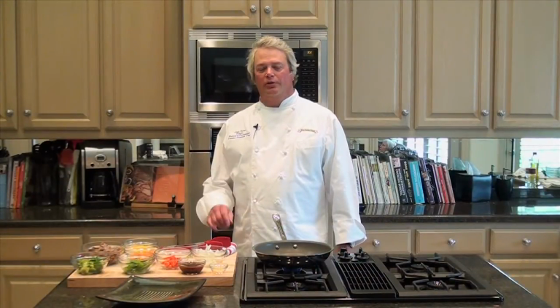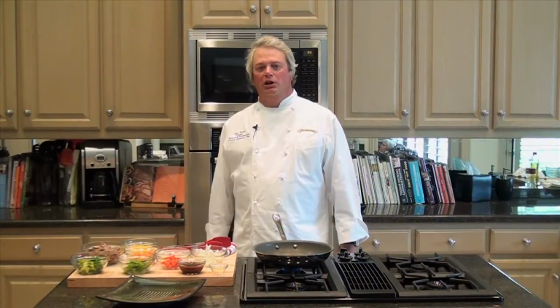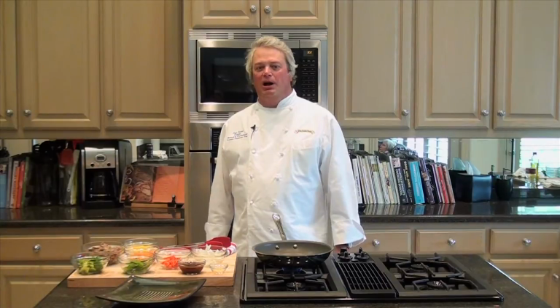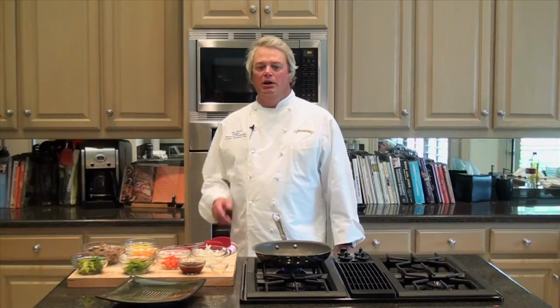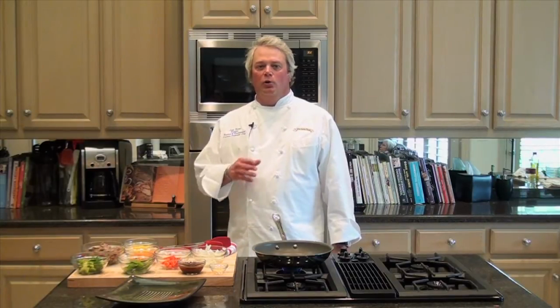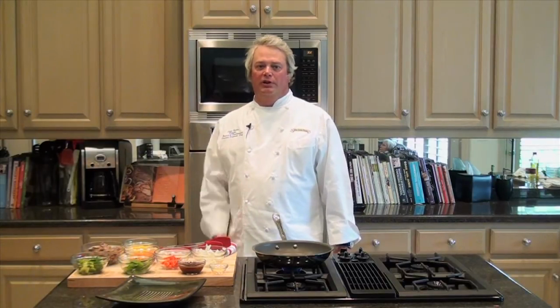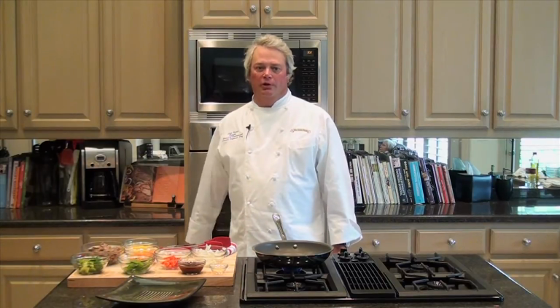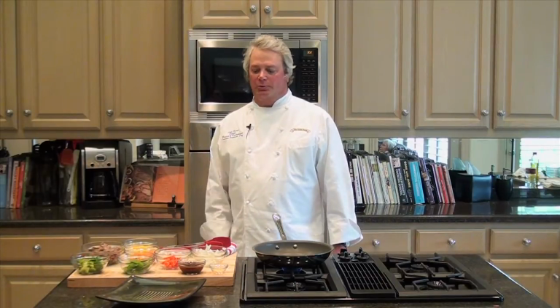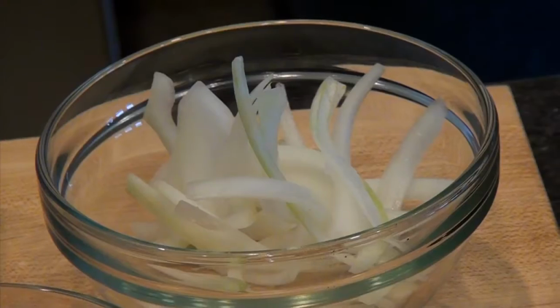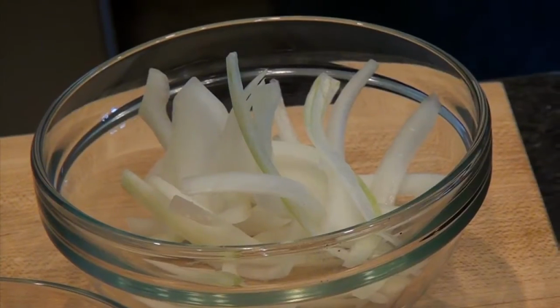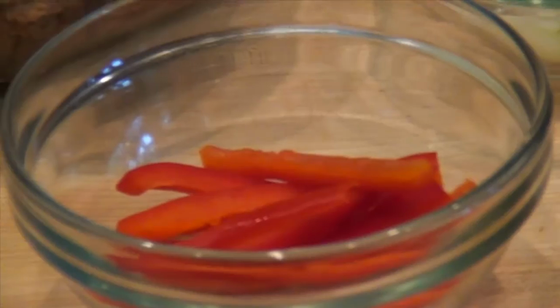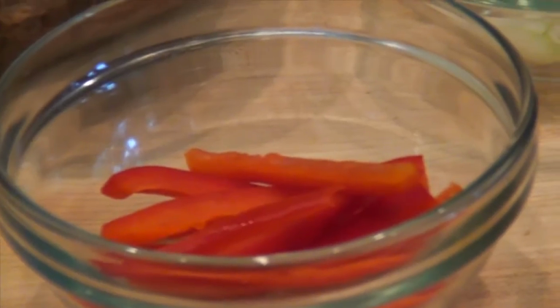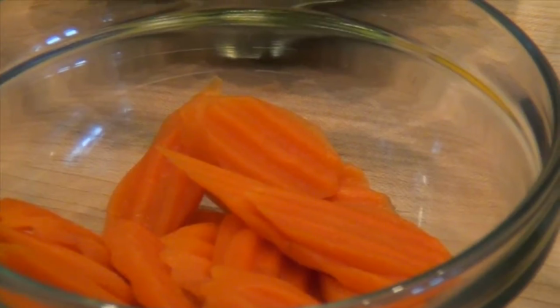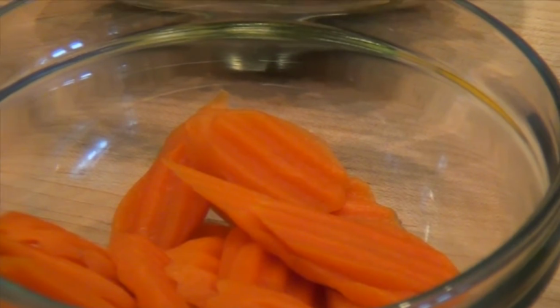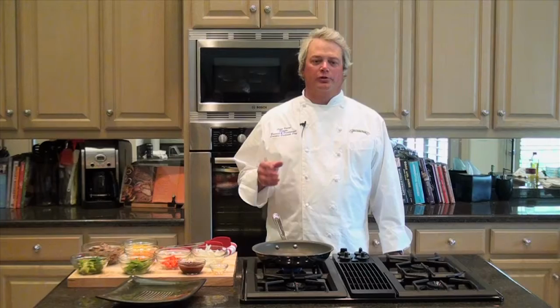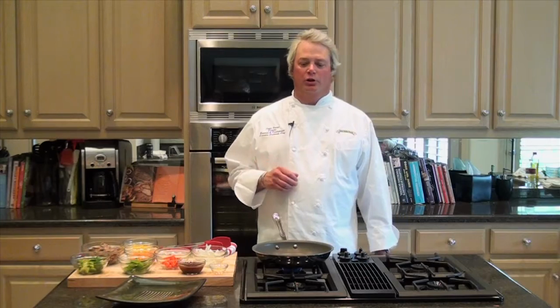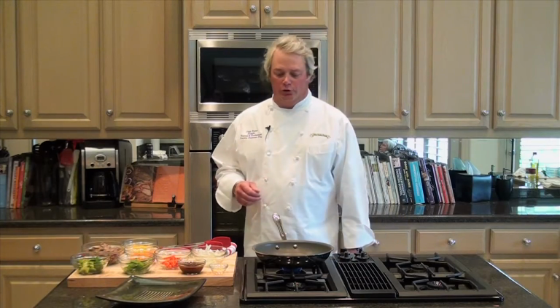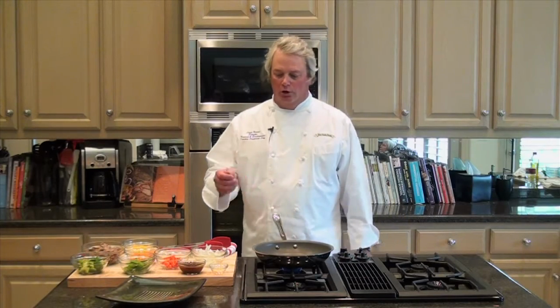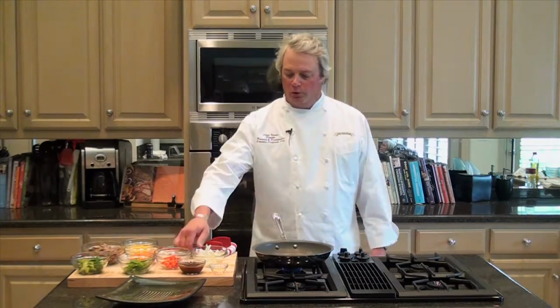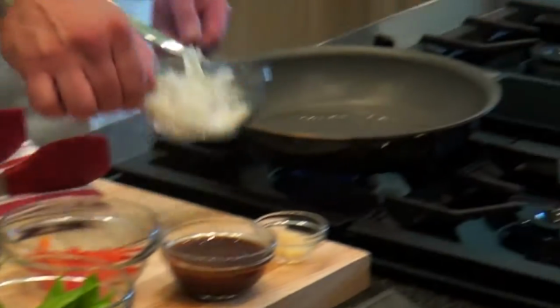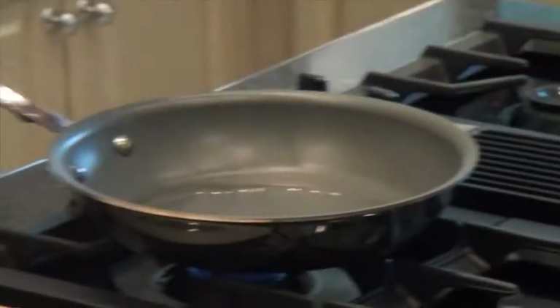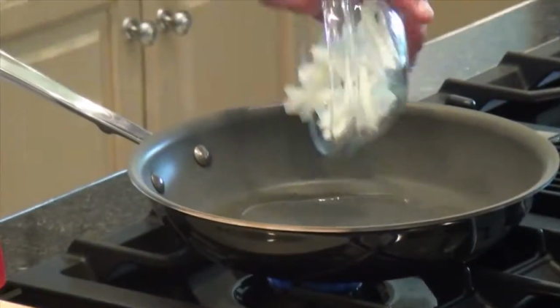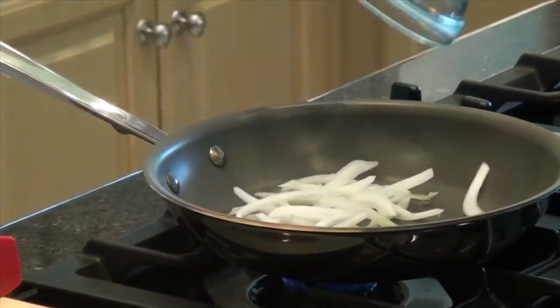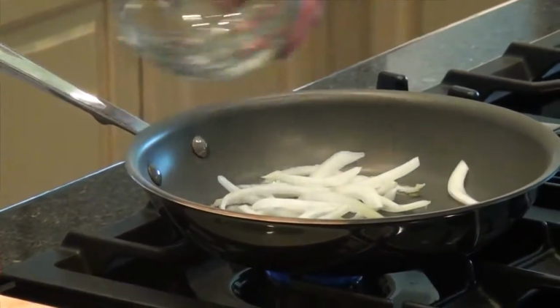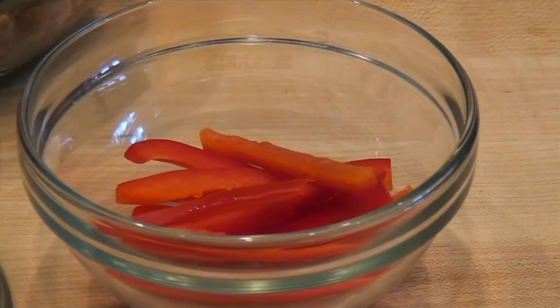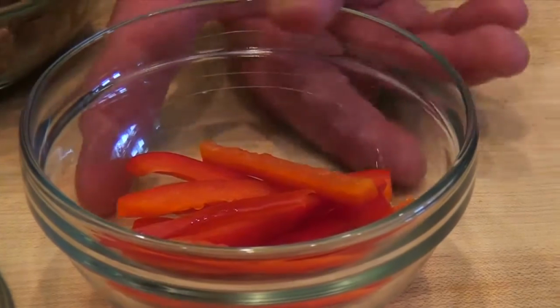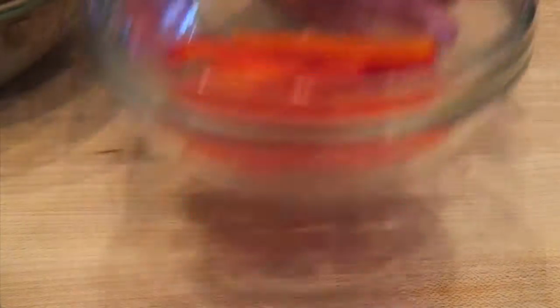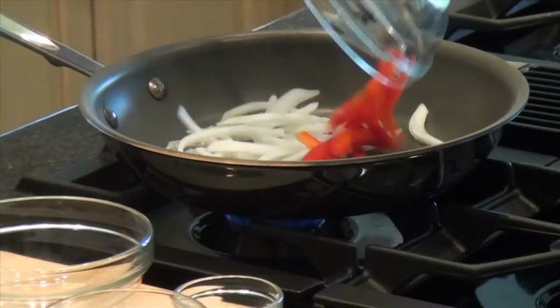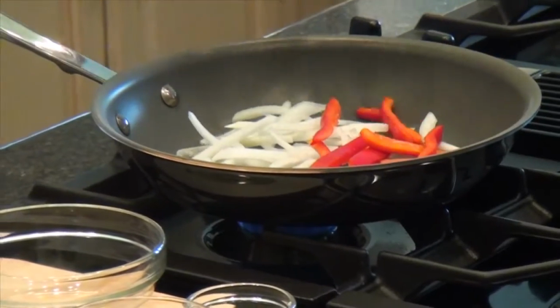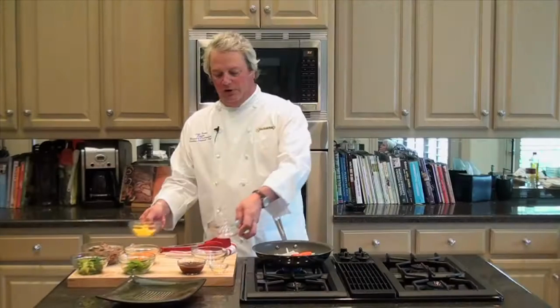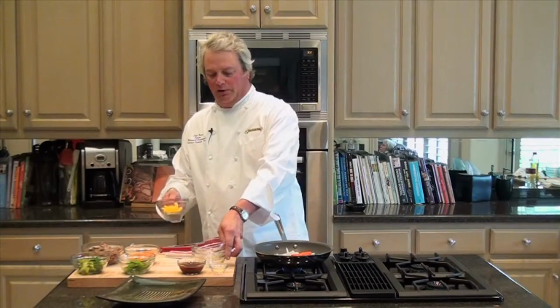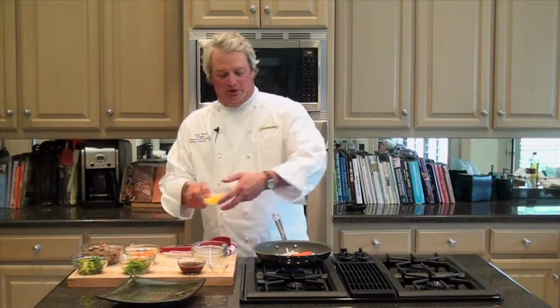The only thing that you need to keep in mind is the order of addition of the vegetables. The onions, the bell peppers, and the carrots need to be added first because they'll take the longest to cook. So we're going to start with the onions first, and we'll go ahead and go with the bell peppers as well. All three of these can go in at the same time.